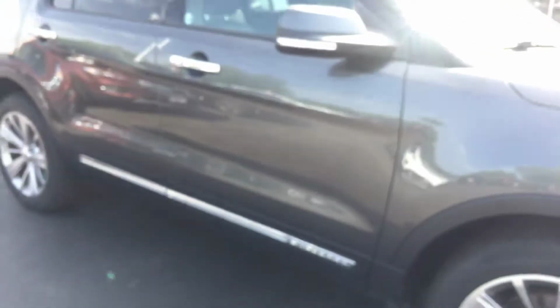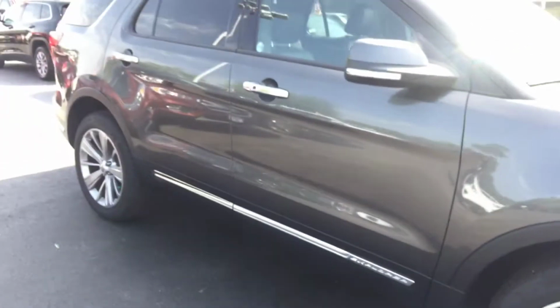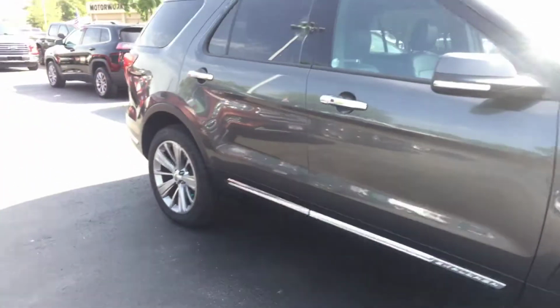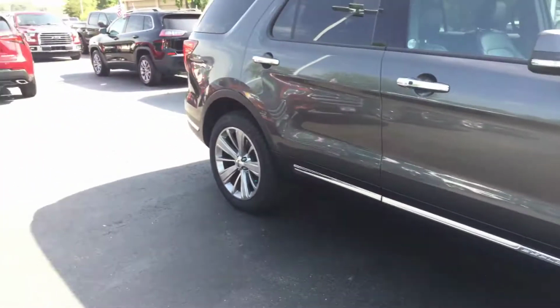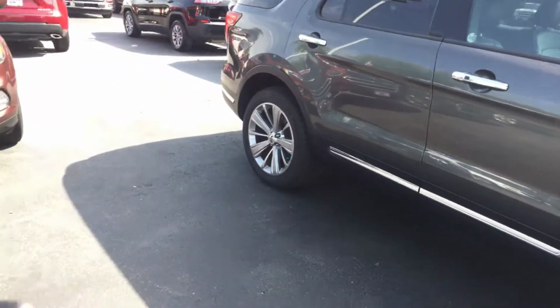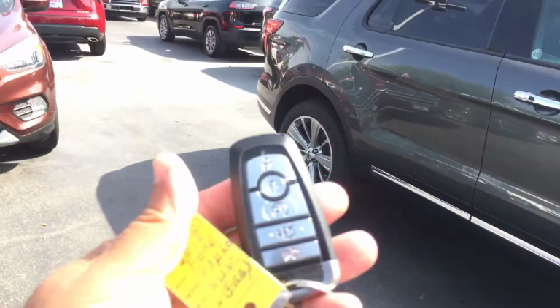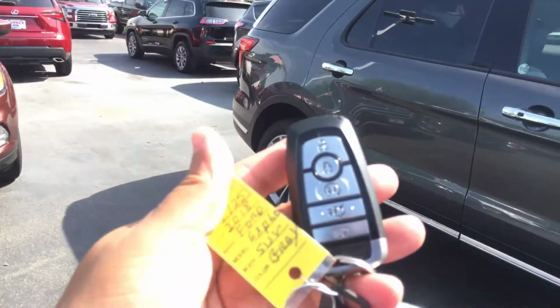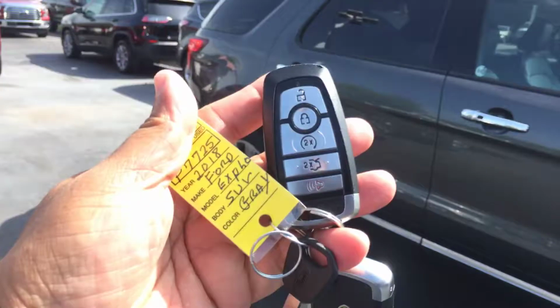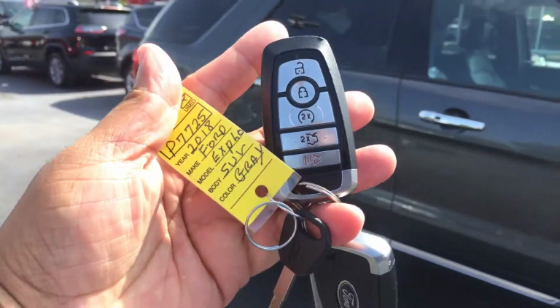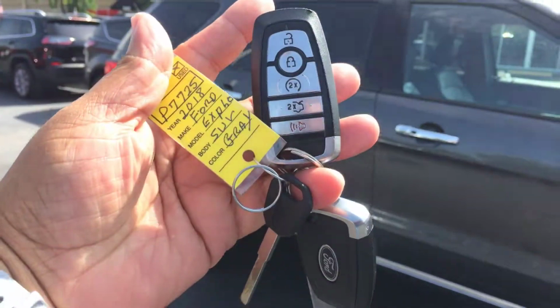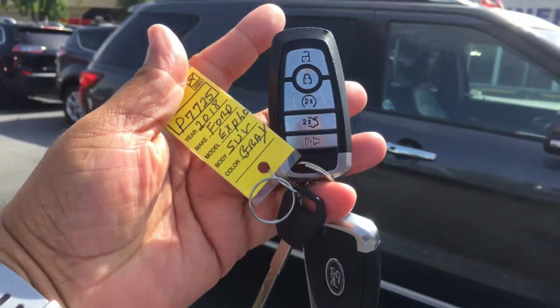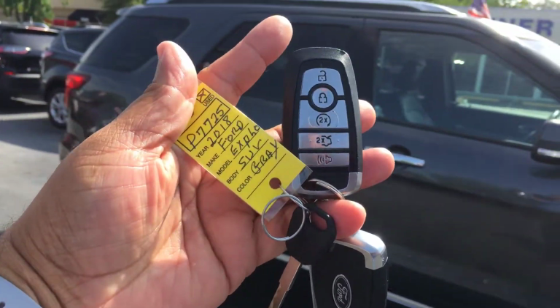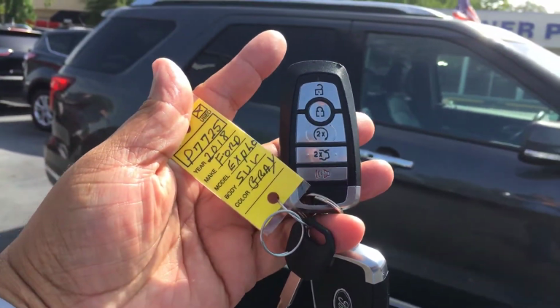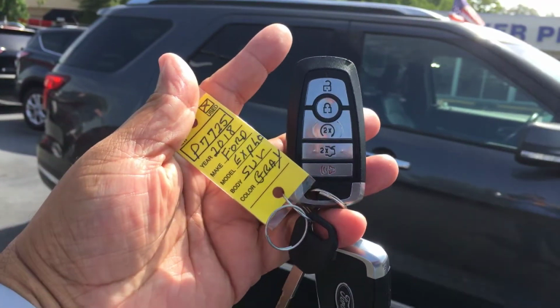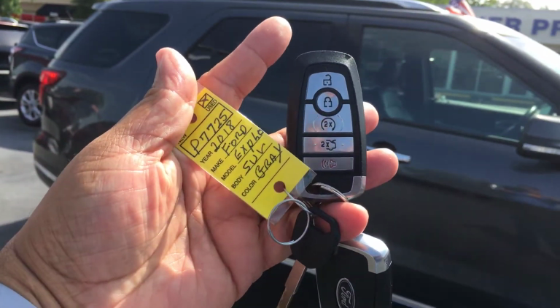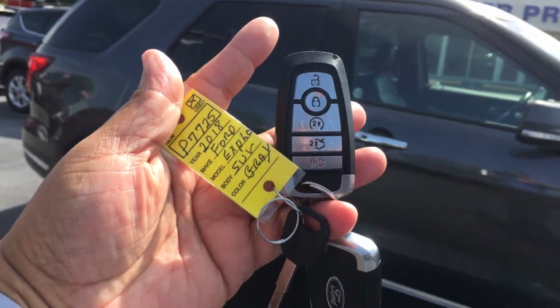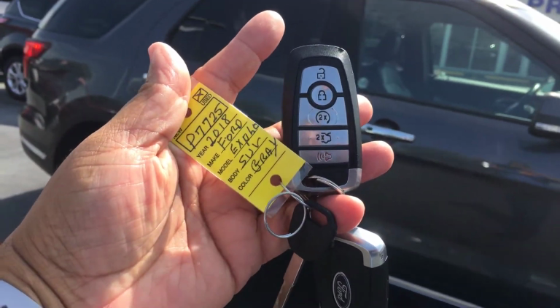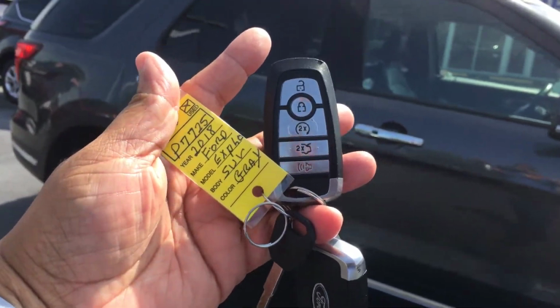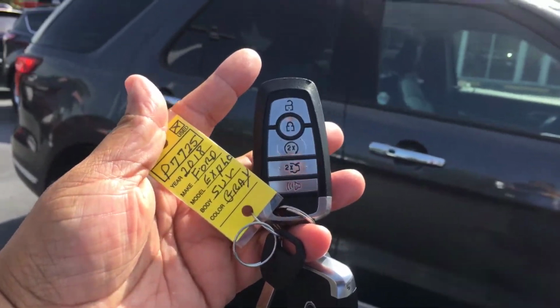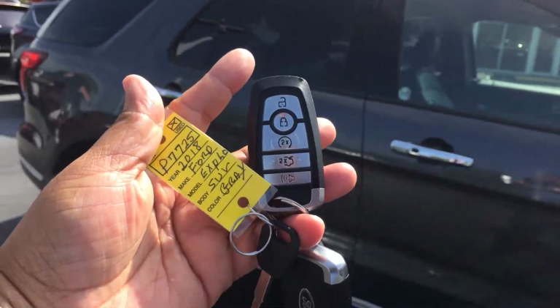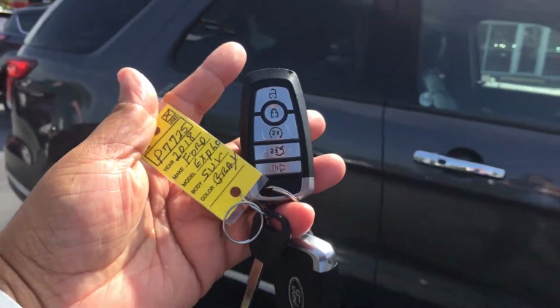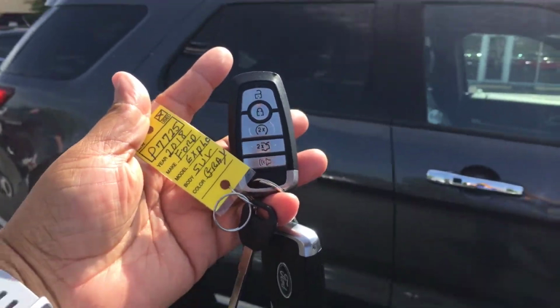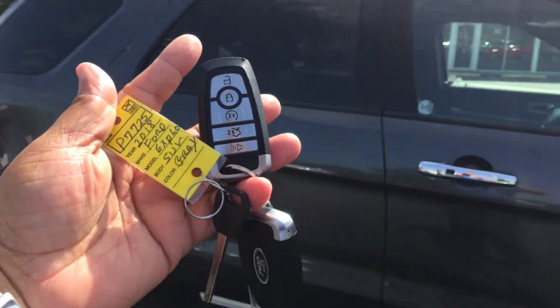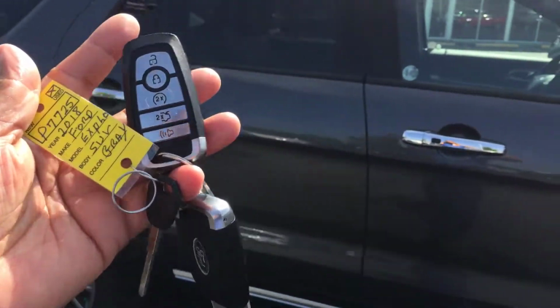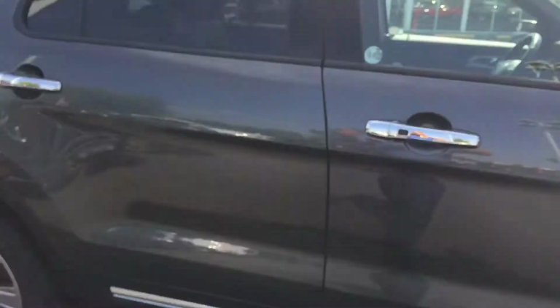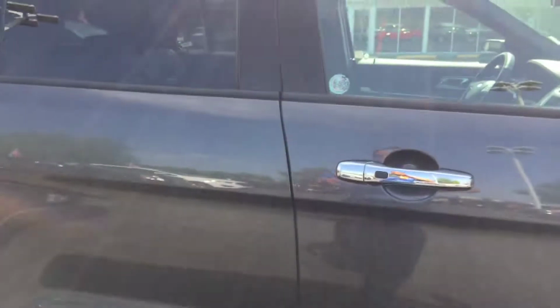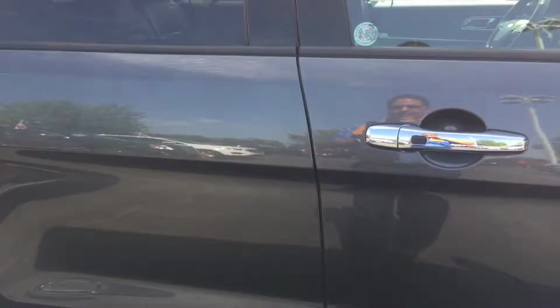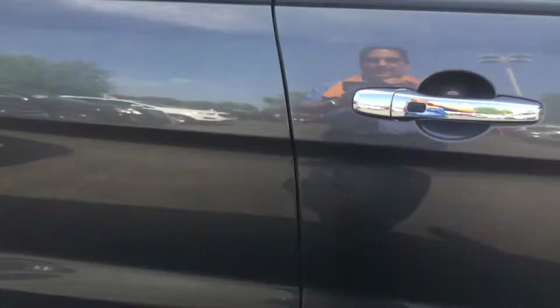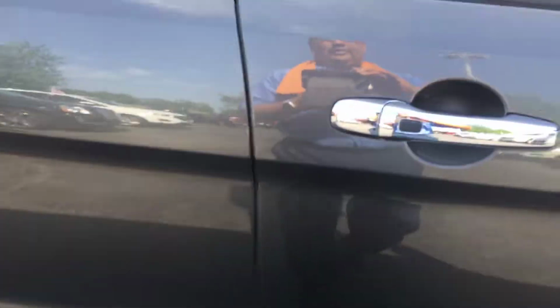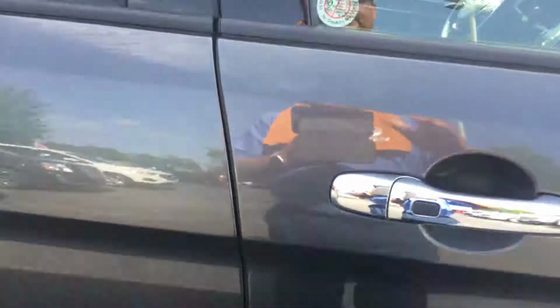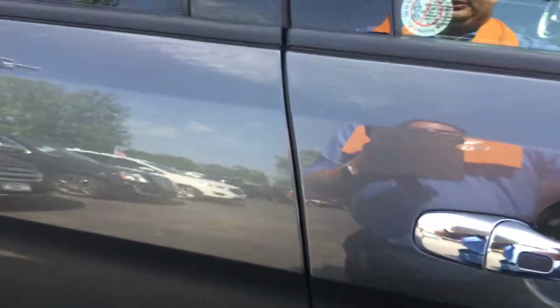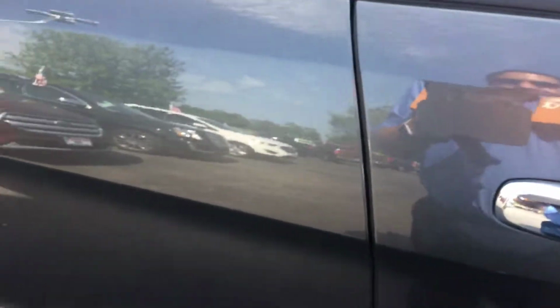I do have both remote controls: remote start, remote tailgate, and of course, cooler sentry.